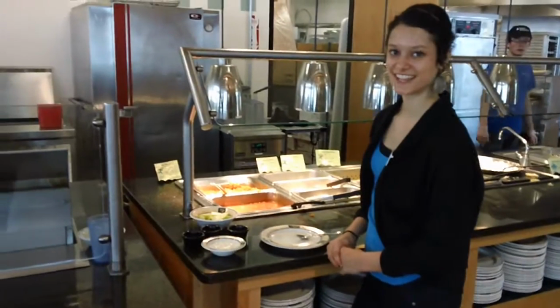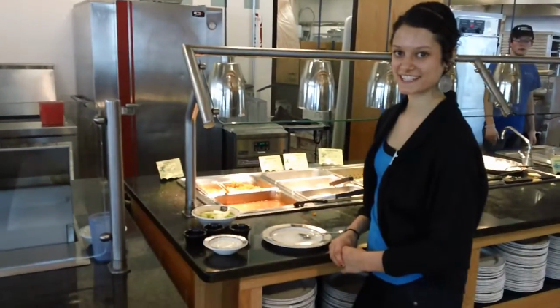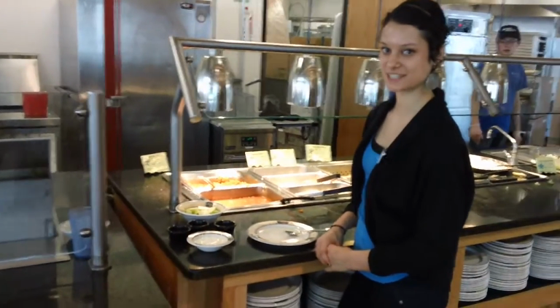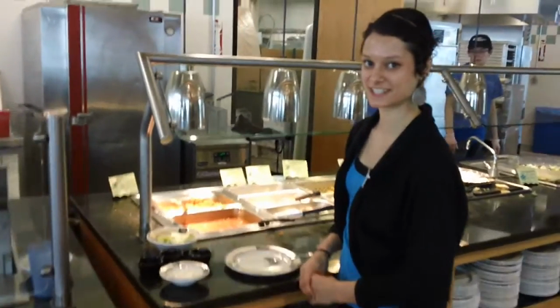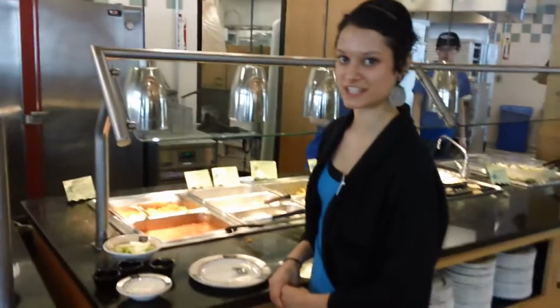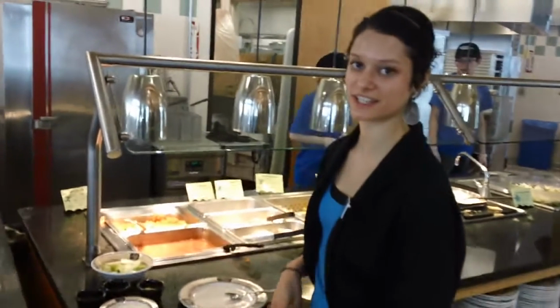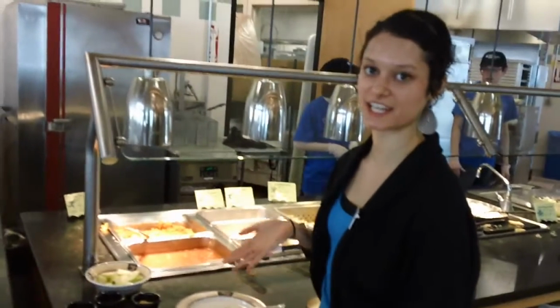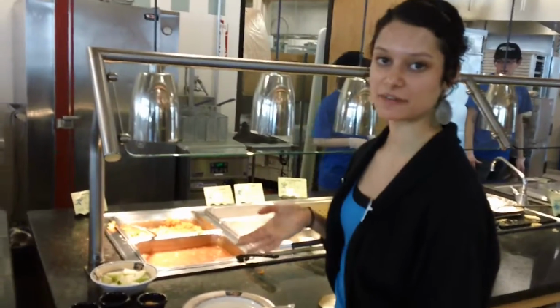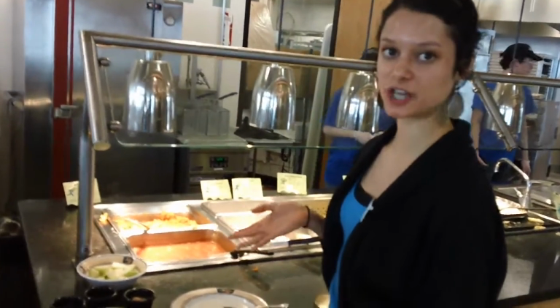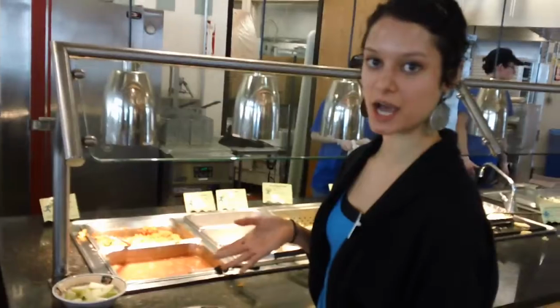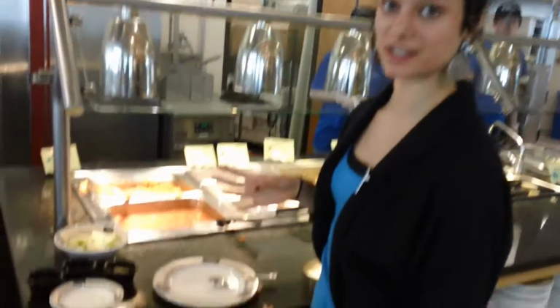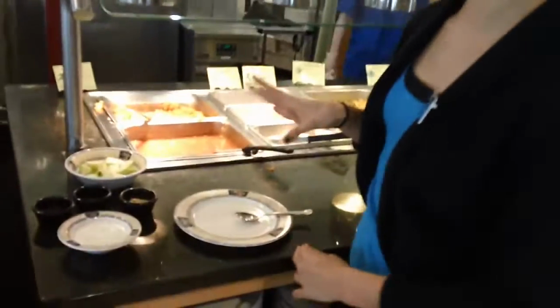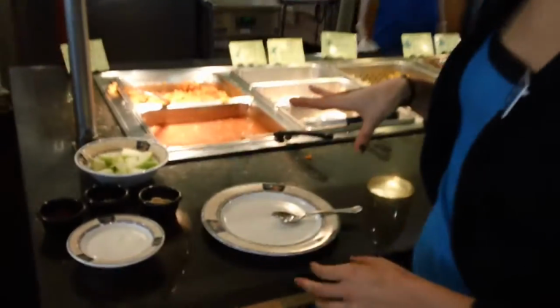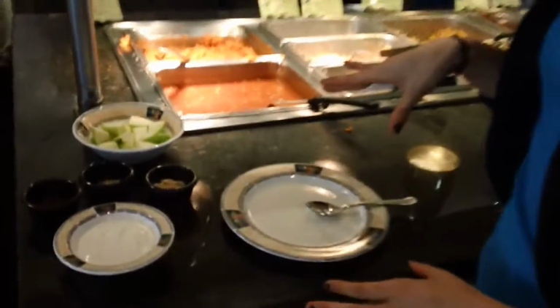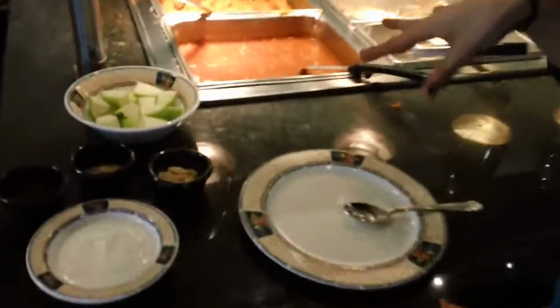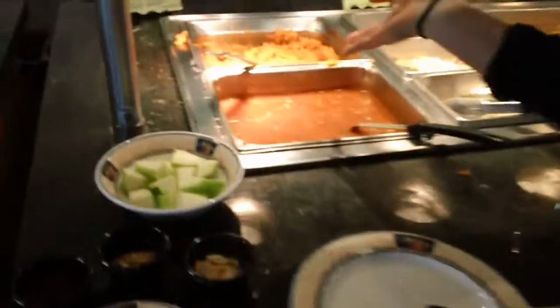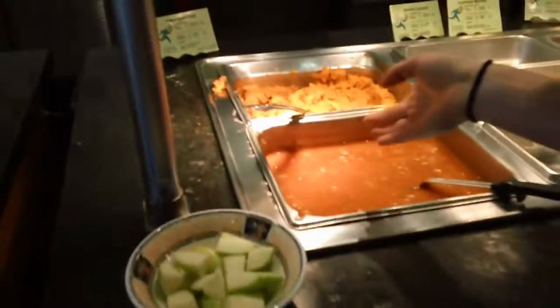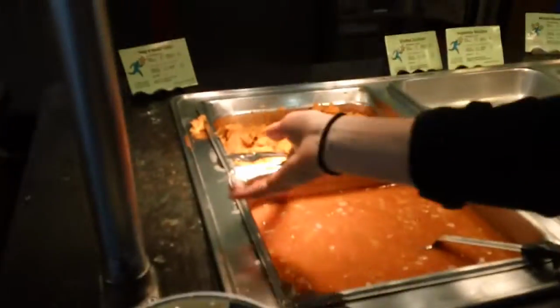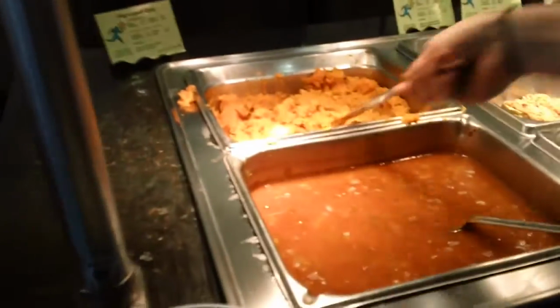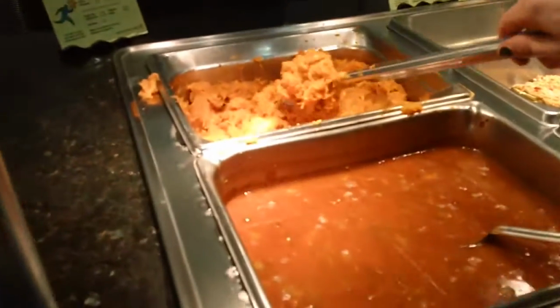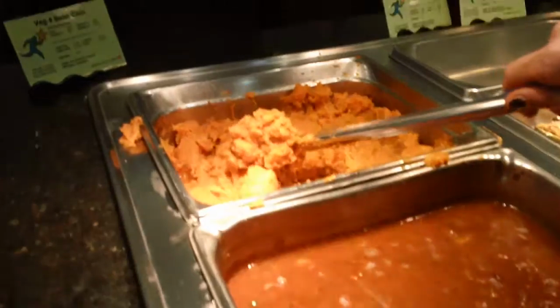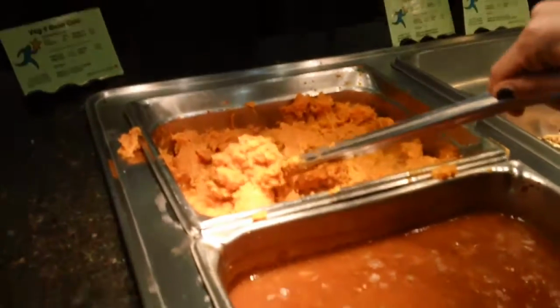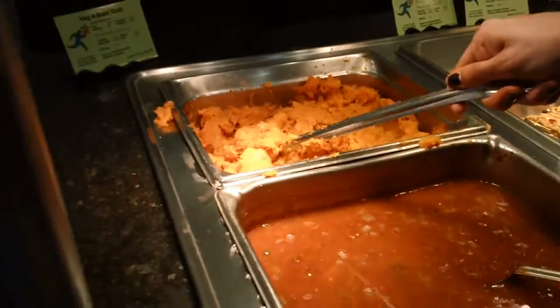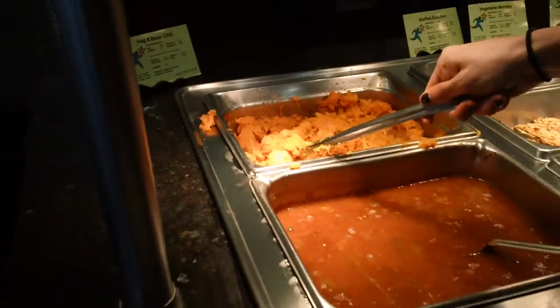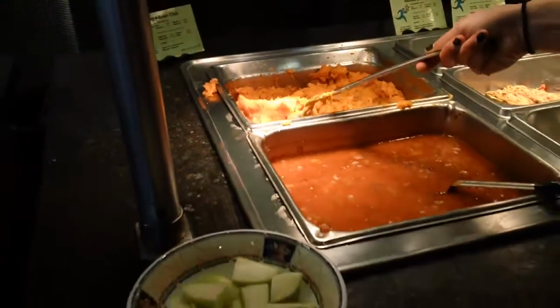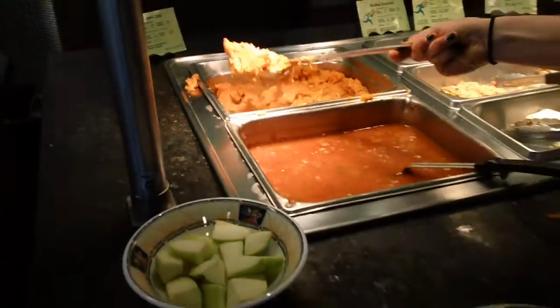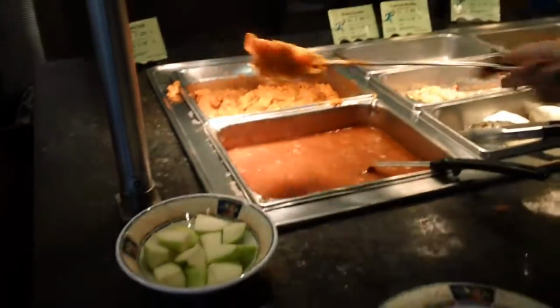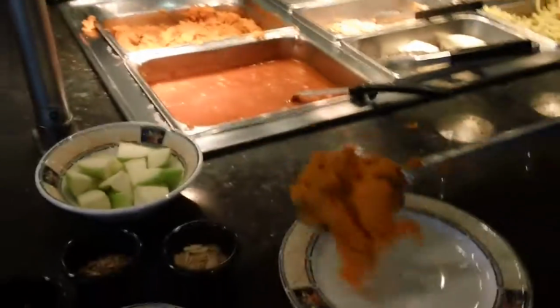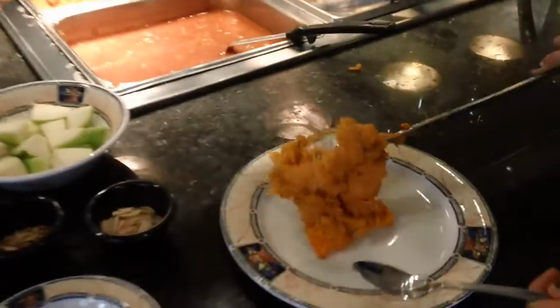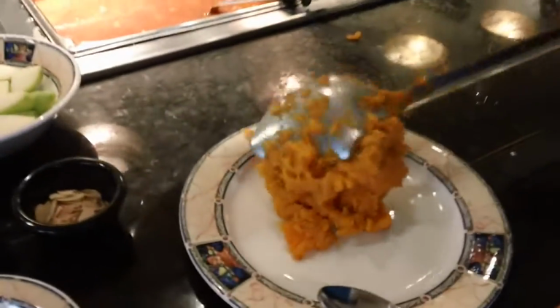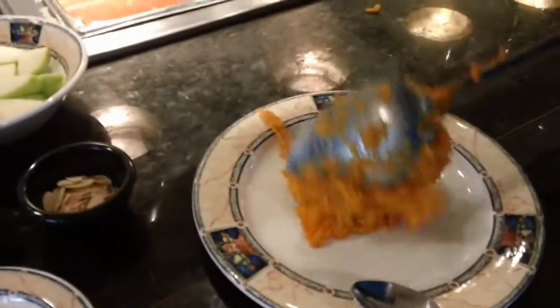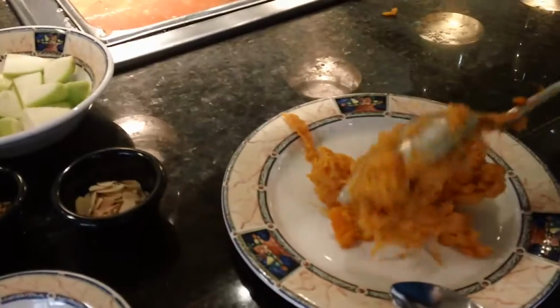Hey guys, today we're sharing seven vegetarian dishes. And if you want to try a meatless alternative for a meal, this is a great way to start. These are mashed sweet potatoes, and they have just so much flavor and you can do a lot with them. So I'm going to show you one of my favorite ways to make them.